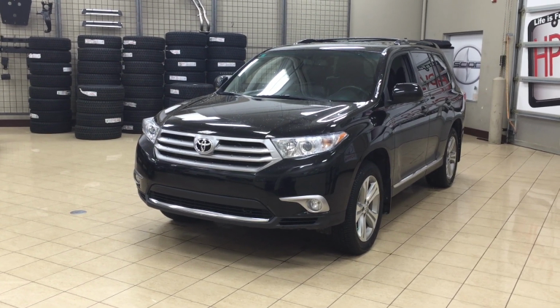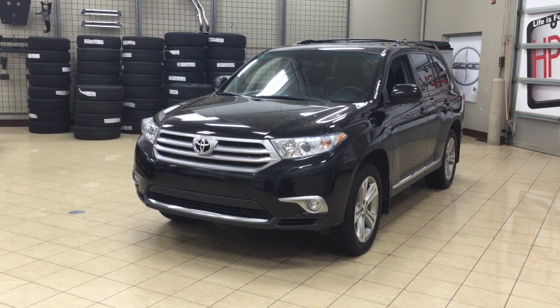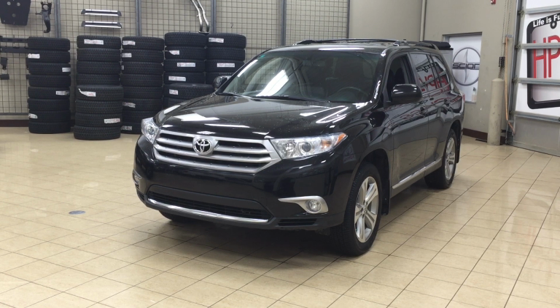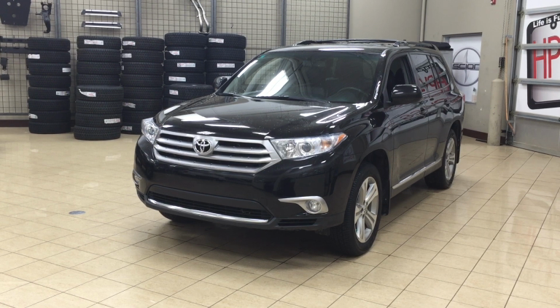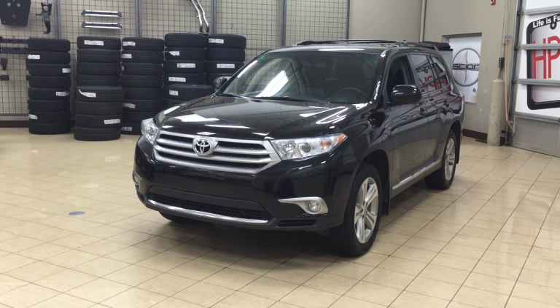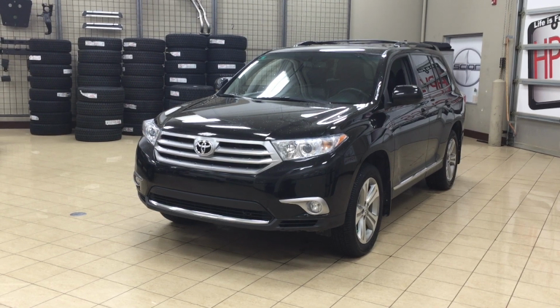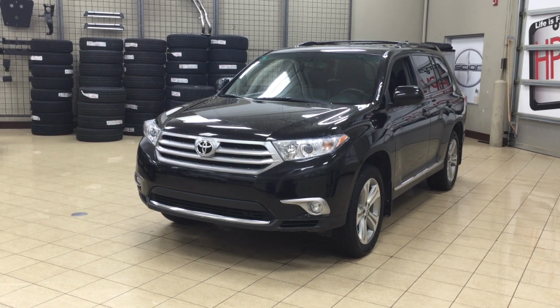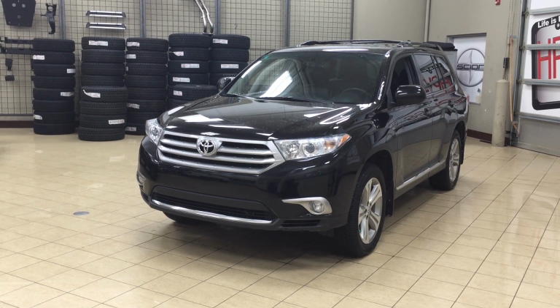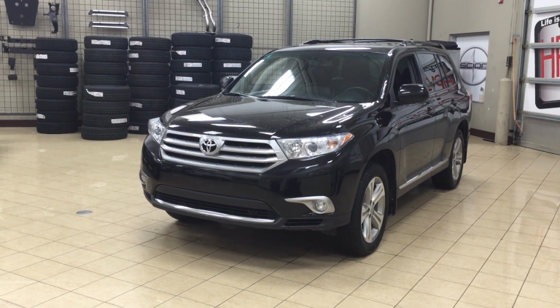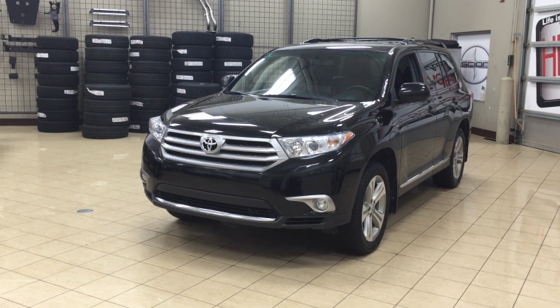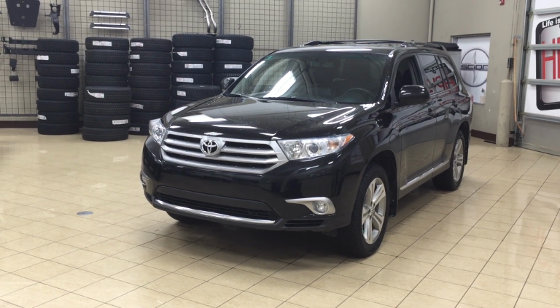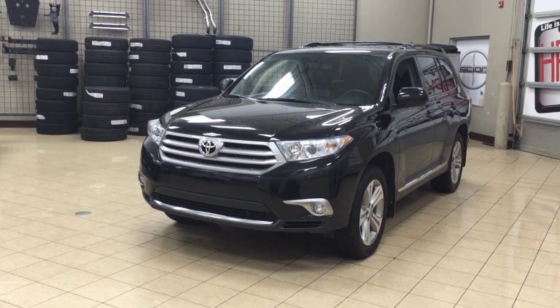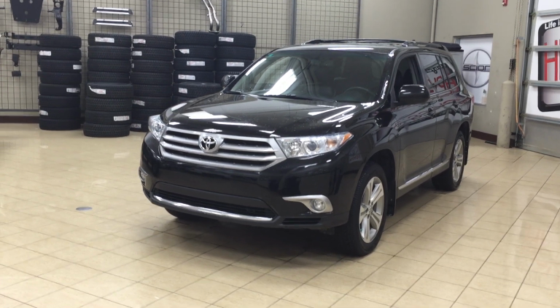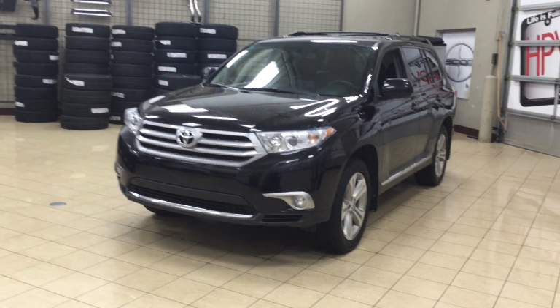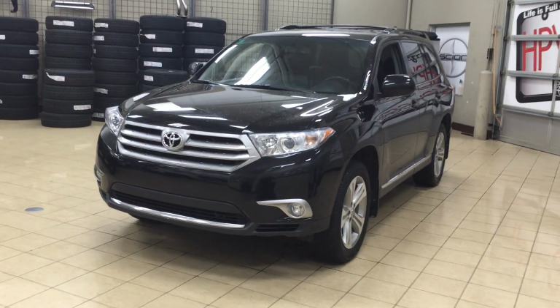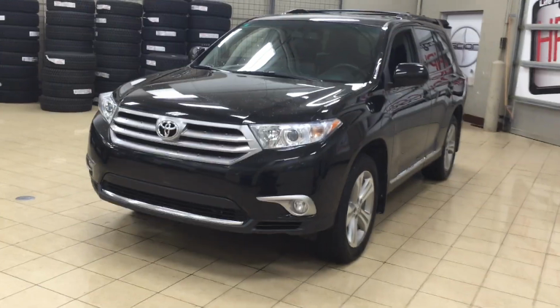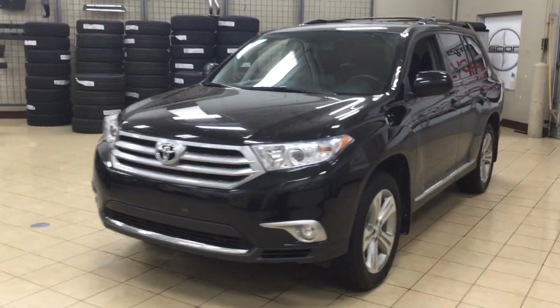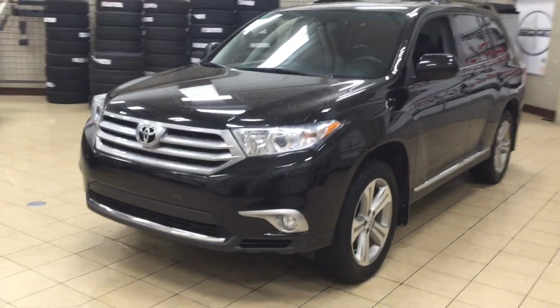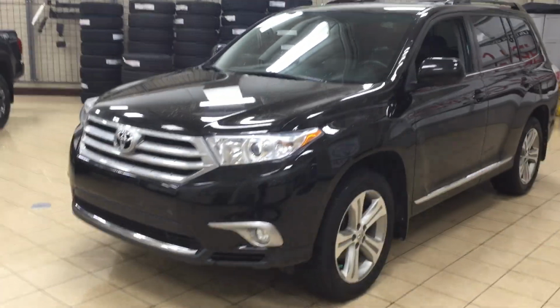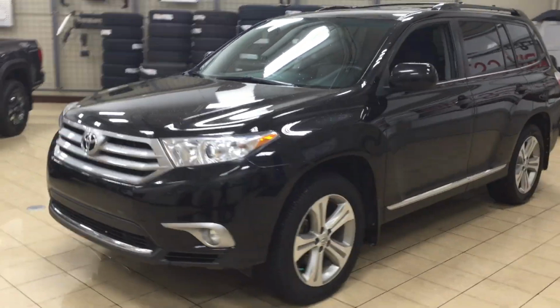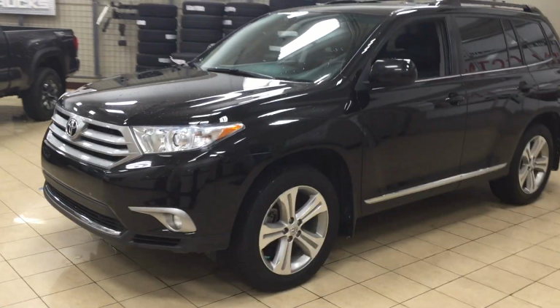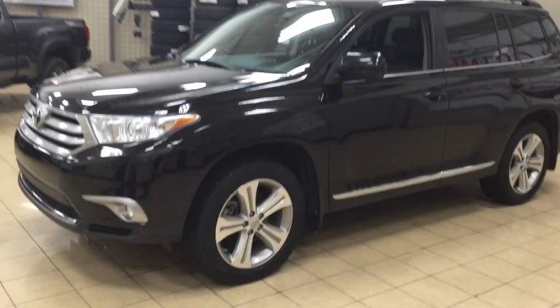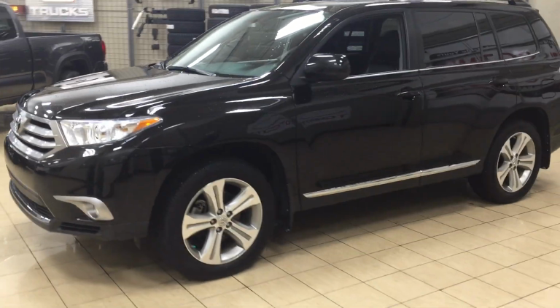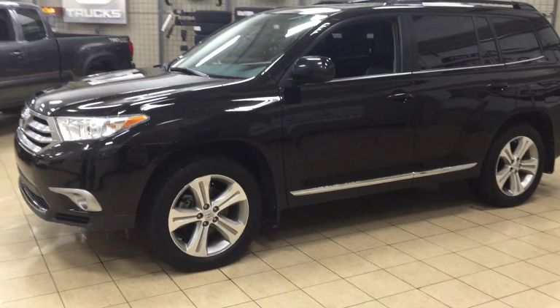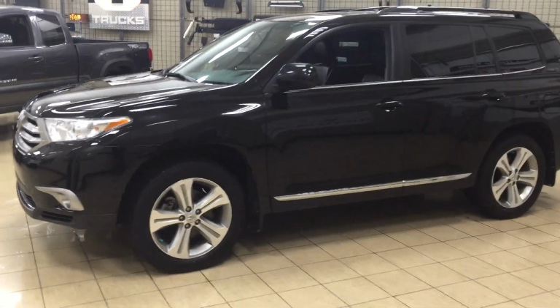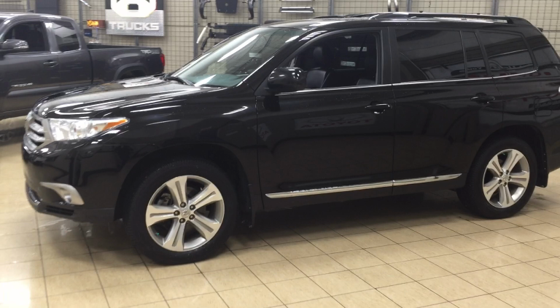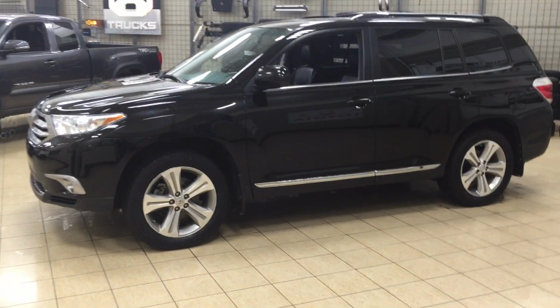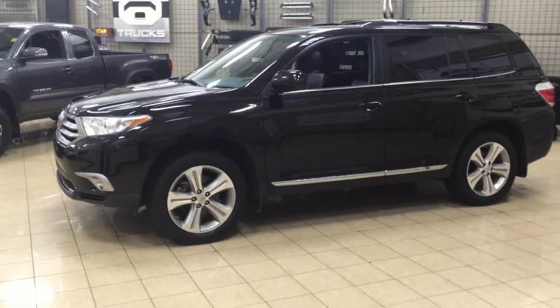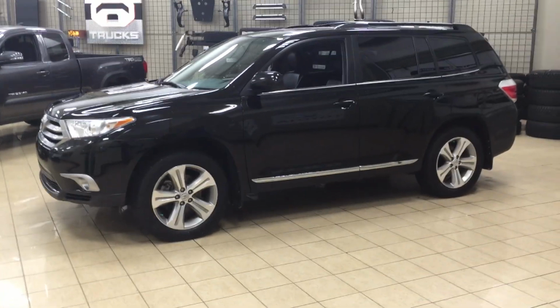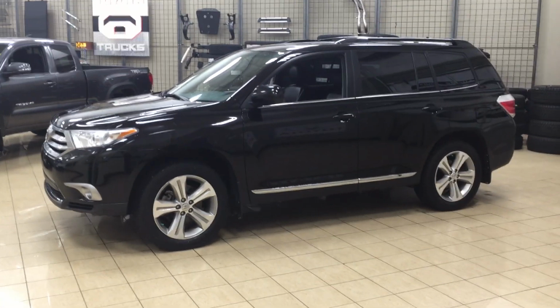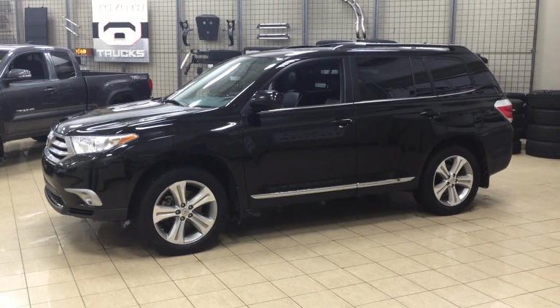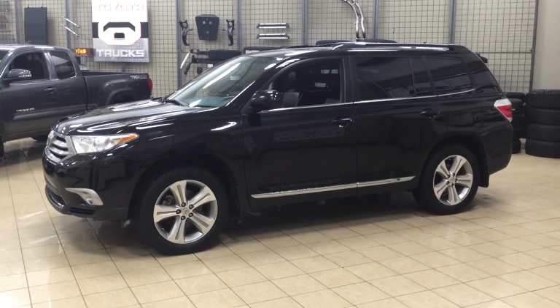Now the most notable features on this Highlander are its power moonroof, its power liftgate, along with its heated front seats. I'm going to go through a couple more features on the inside and outside of the vehicle just to get you better familiar with this 2013 Toyota Highlander. Let's get started.